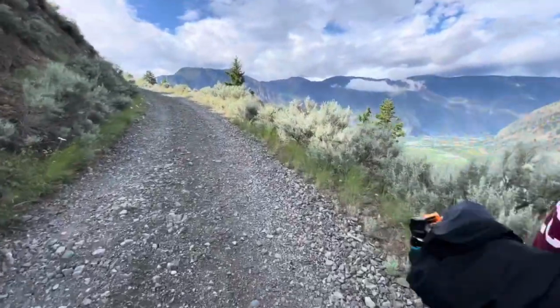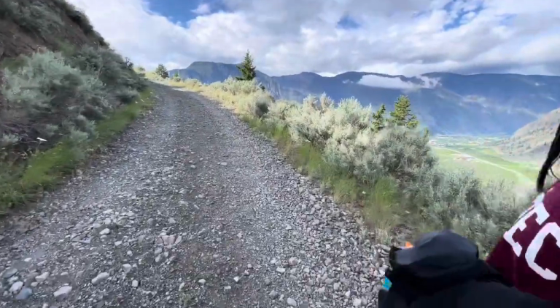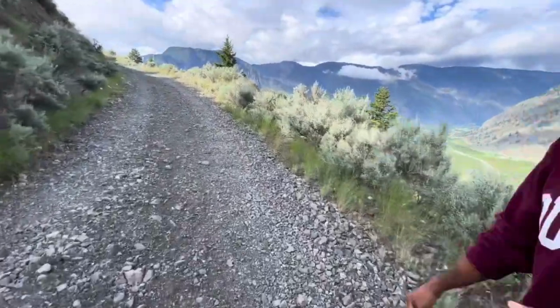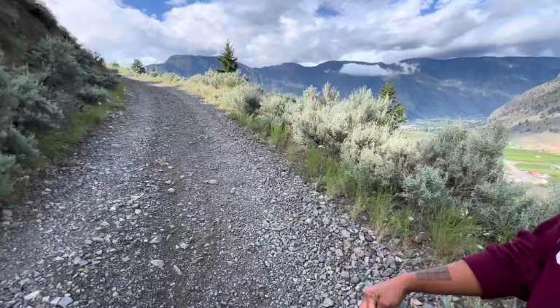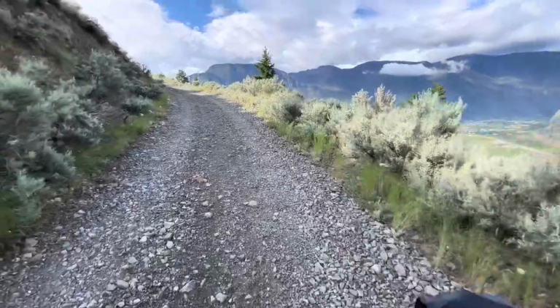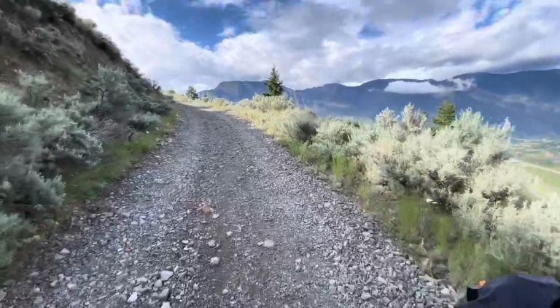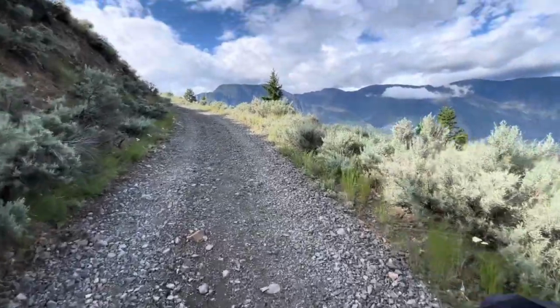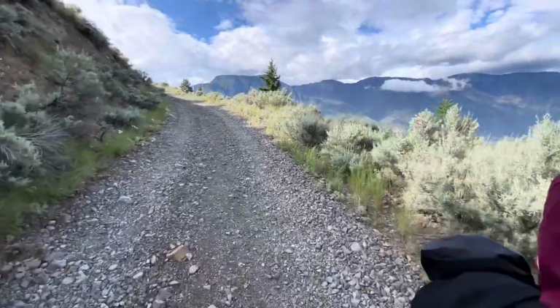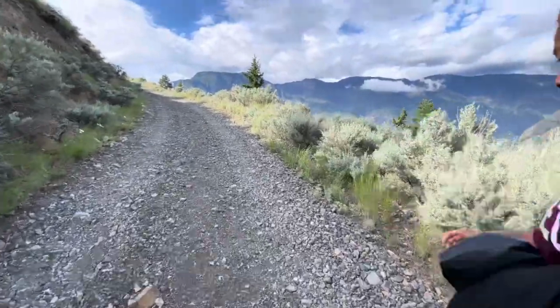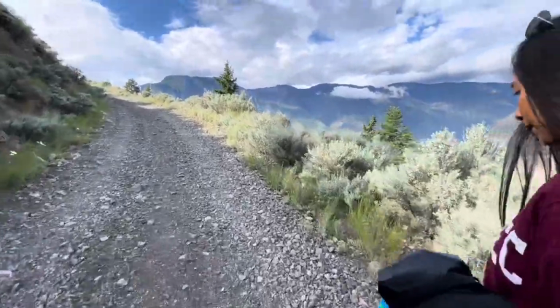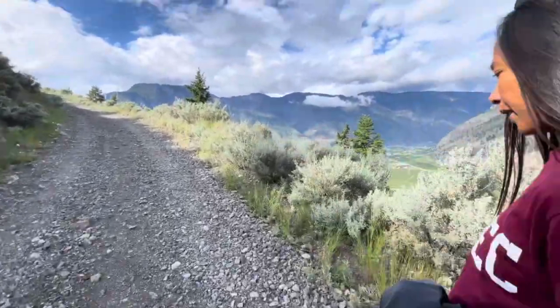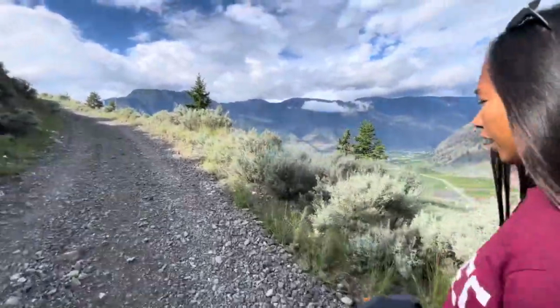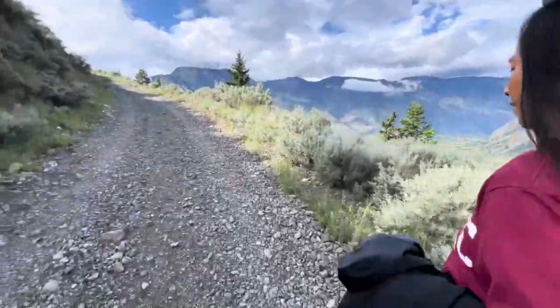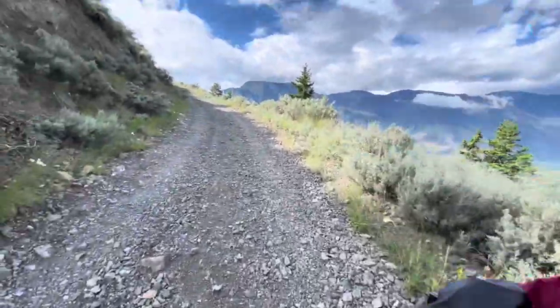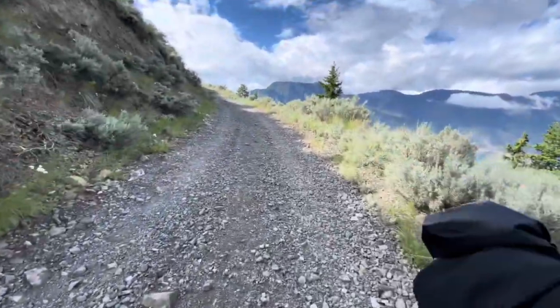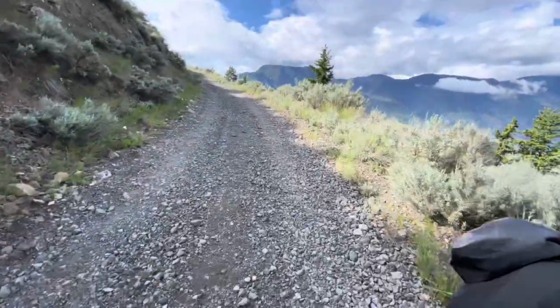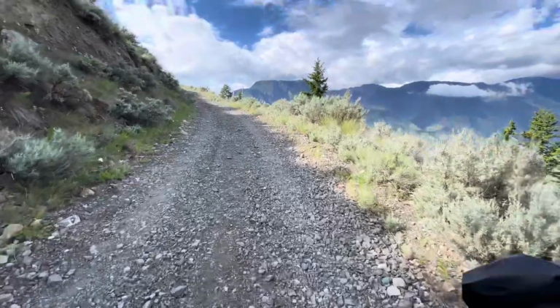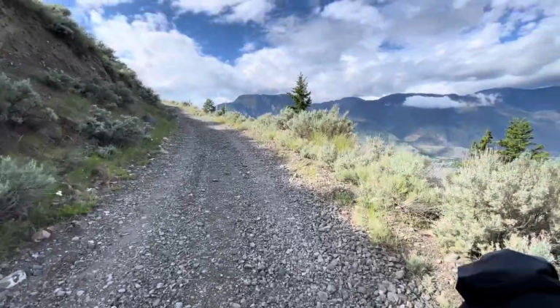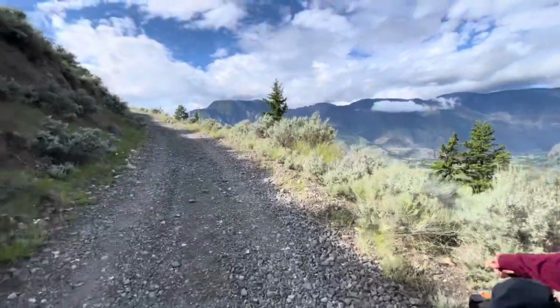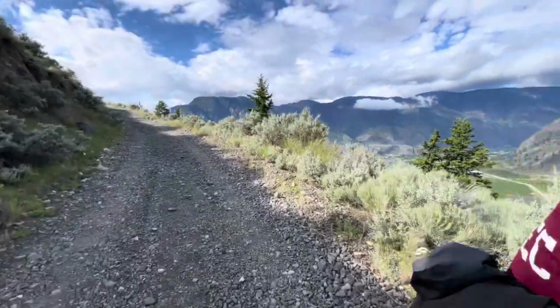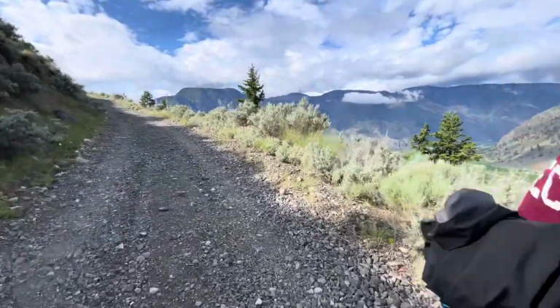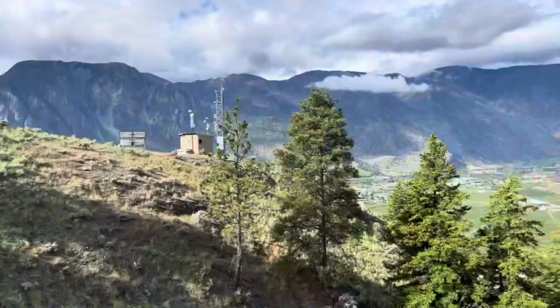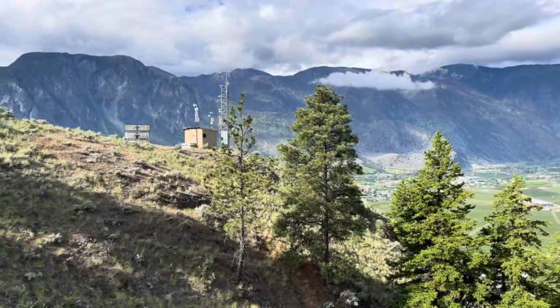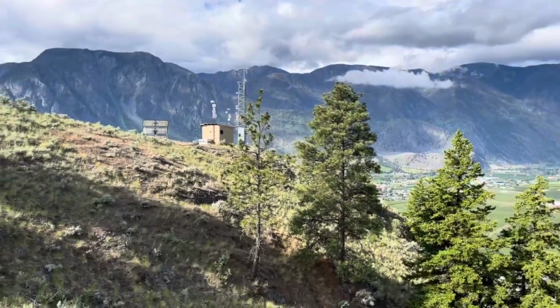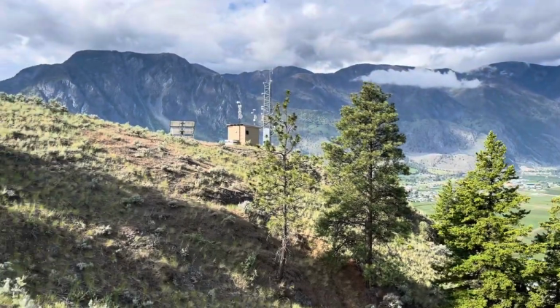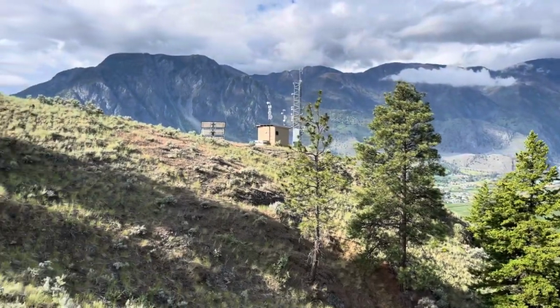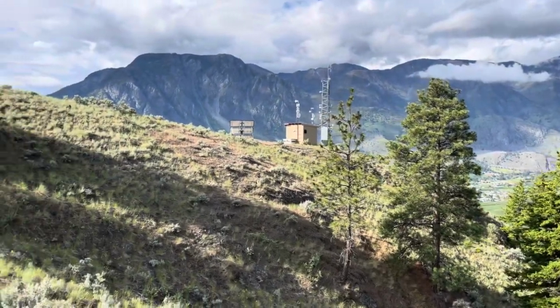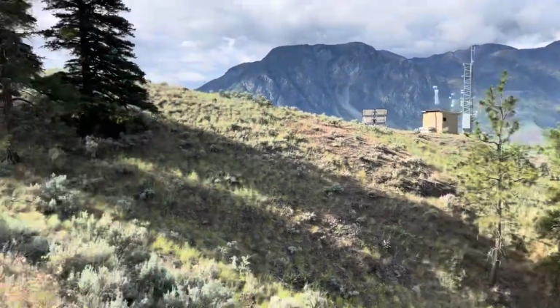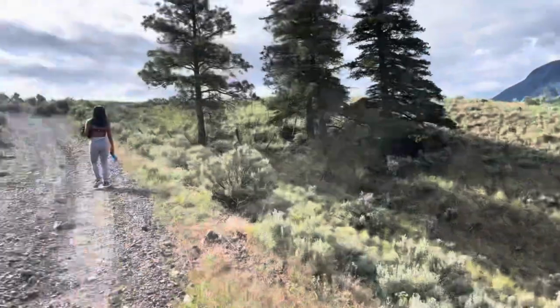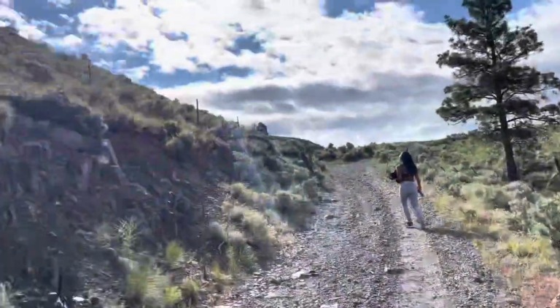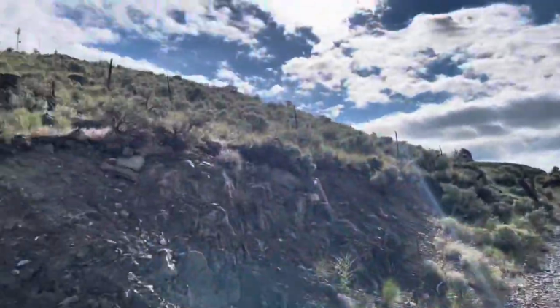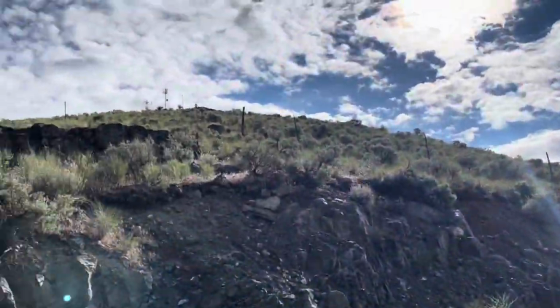I think it only took us 45 minutes maybe? Maybe not even — I think half an hour. But is this the end? I don't know. So here's the lower tower, and I think there's another tower right up there.